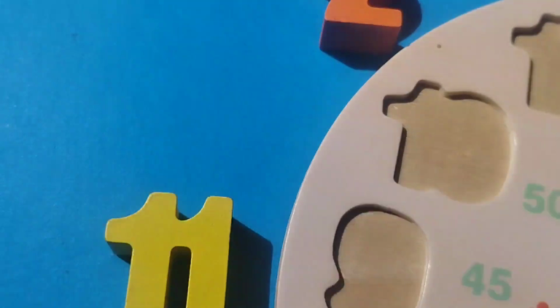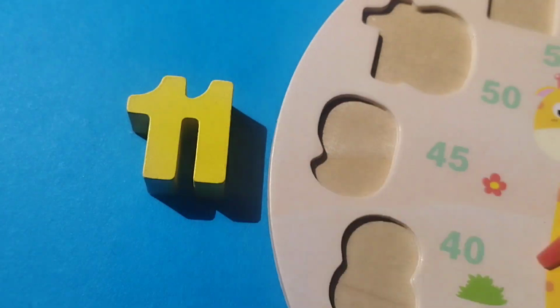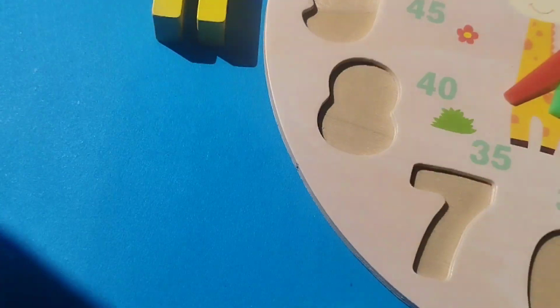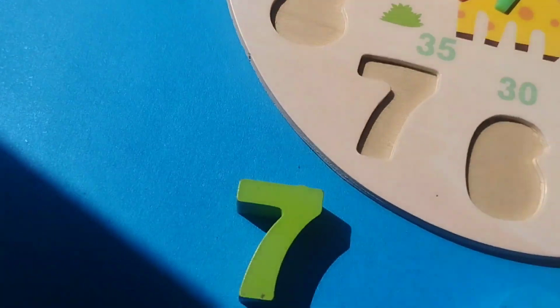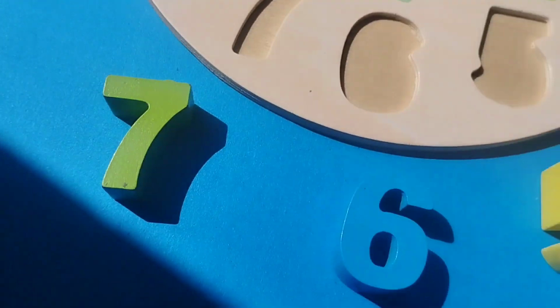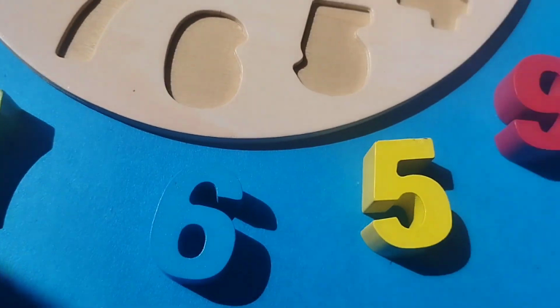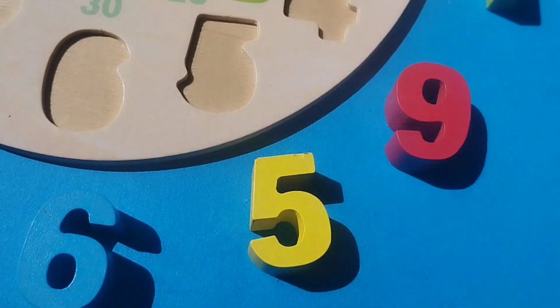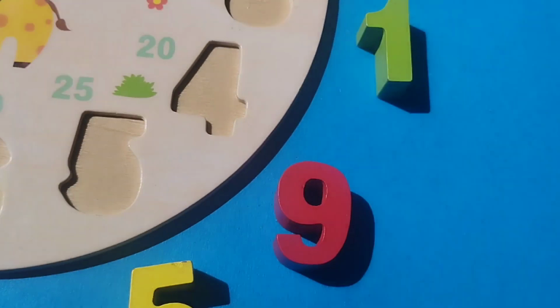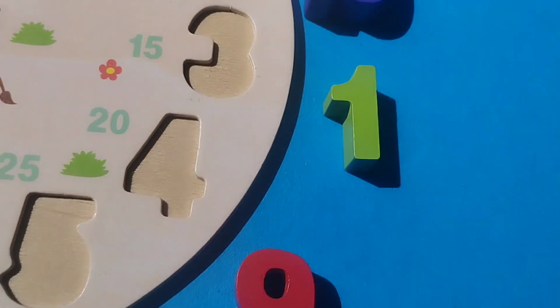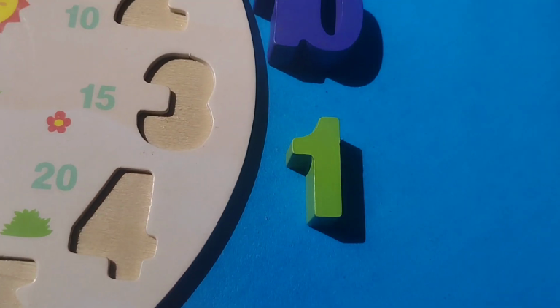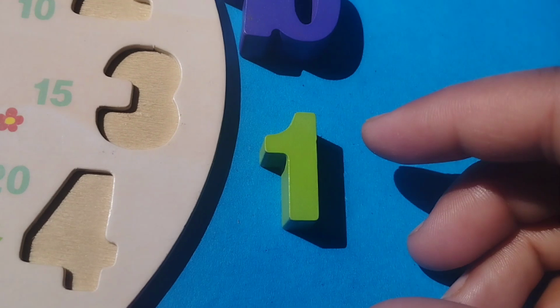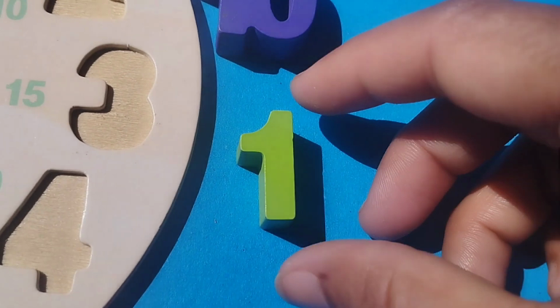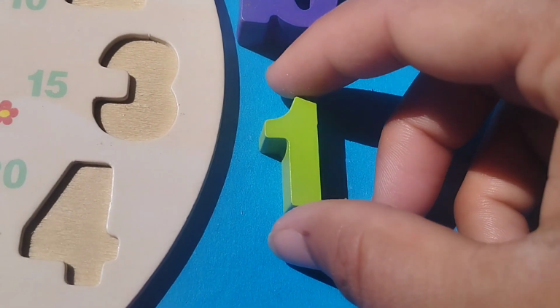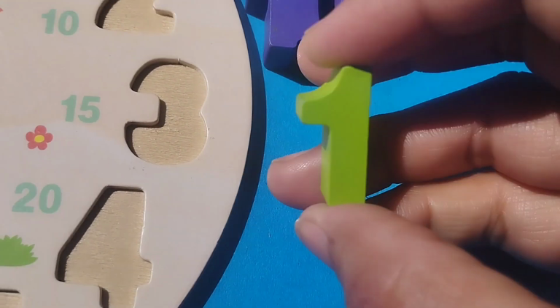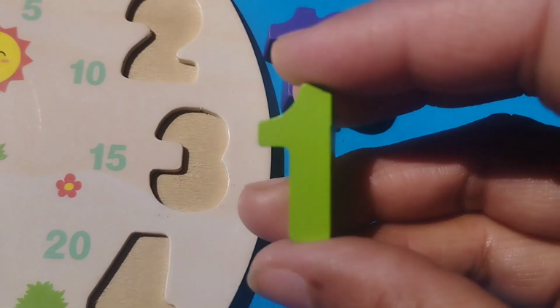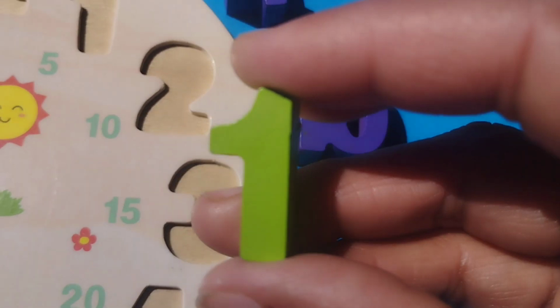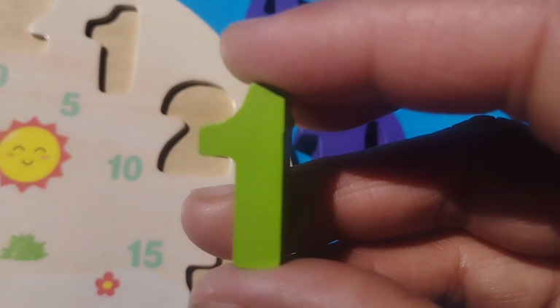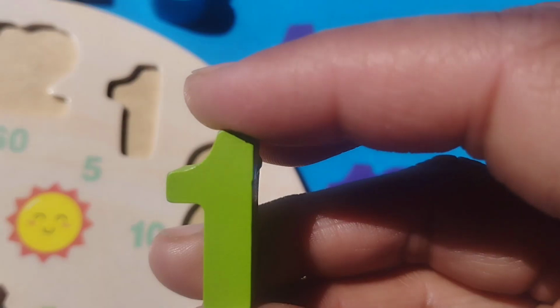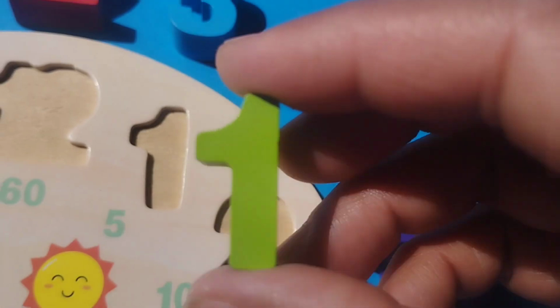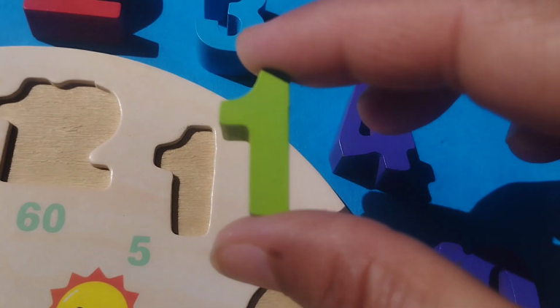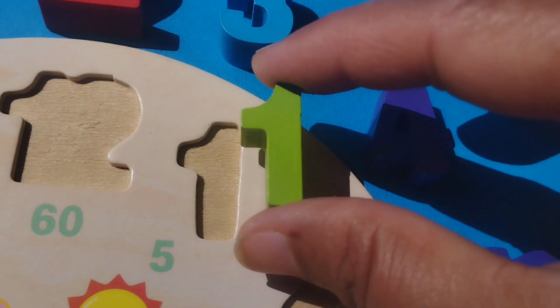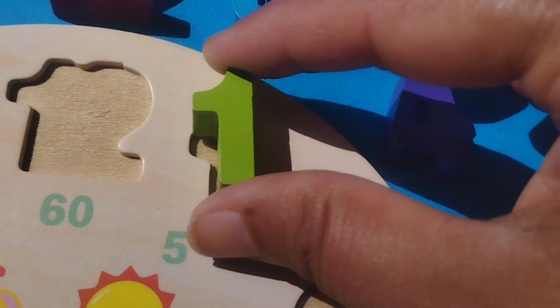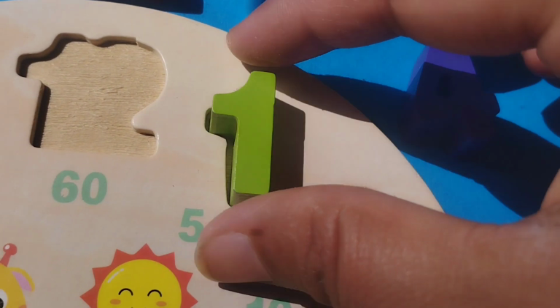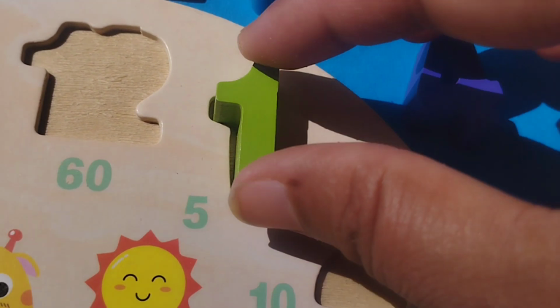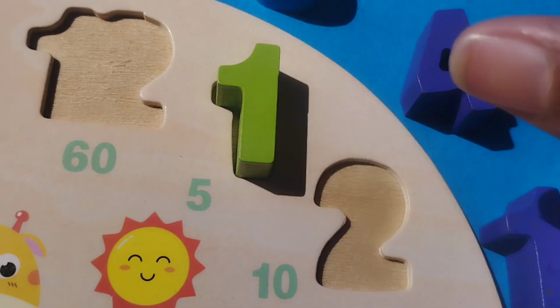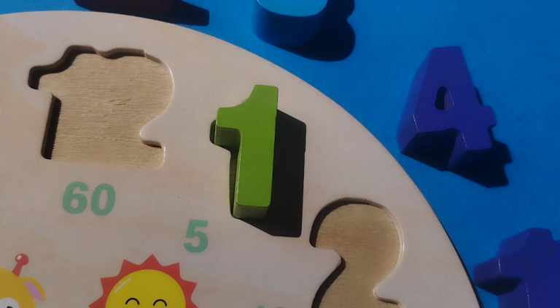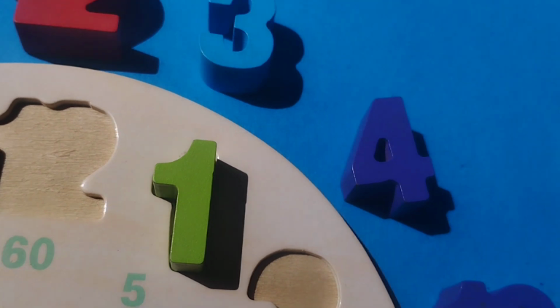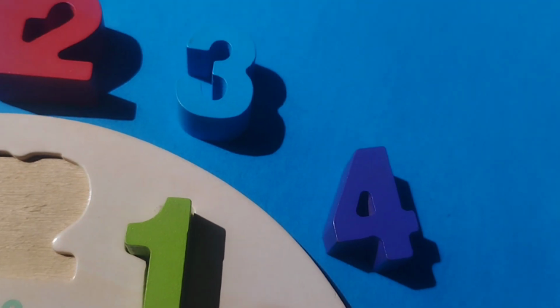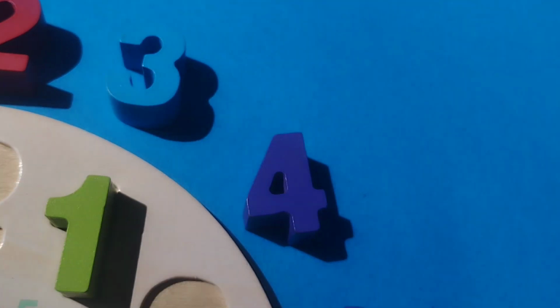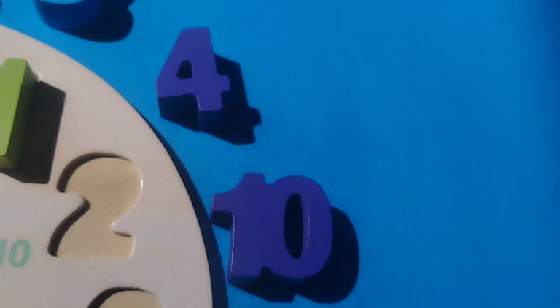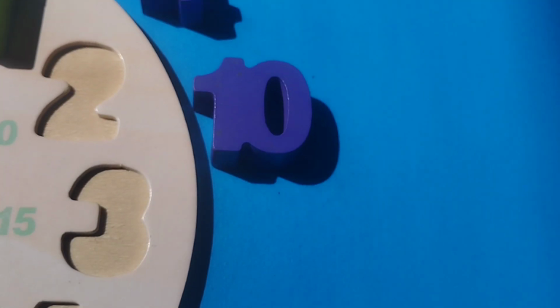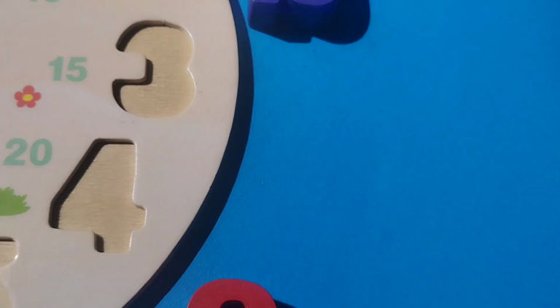The first number is 1. Where is number 1? This is number 1. Number 1.